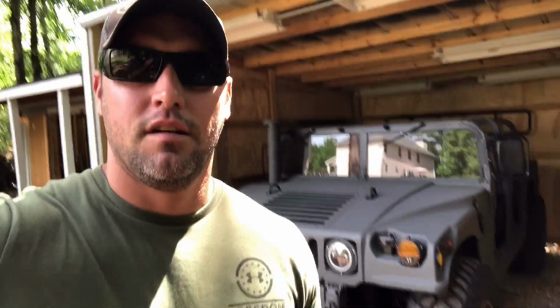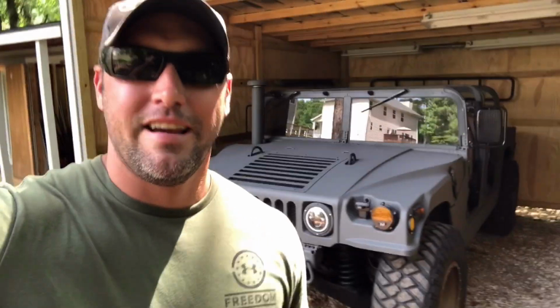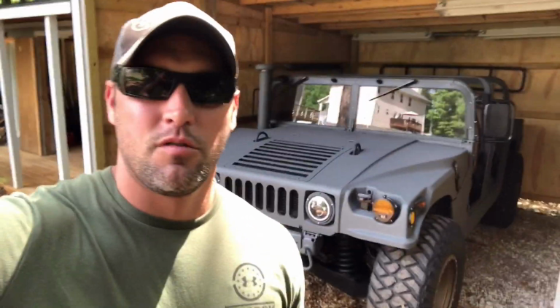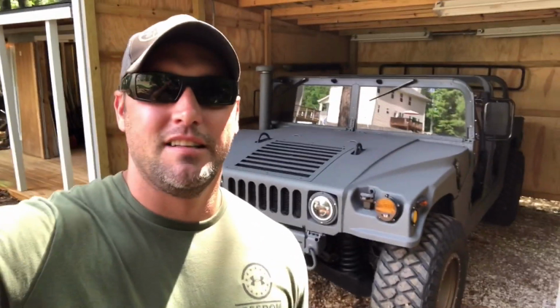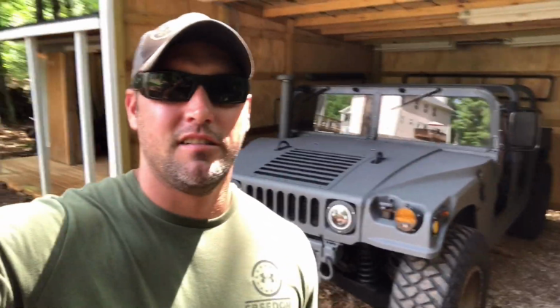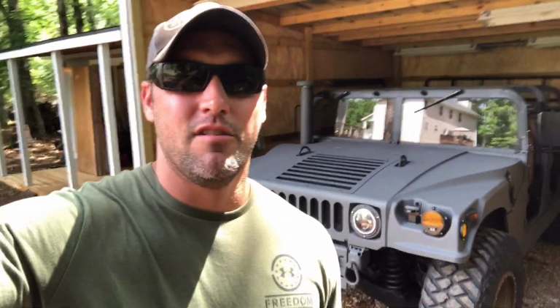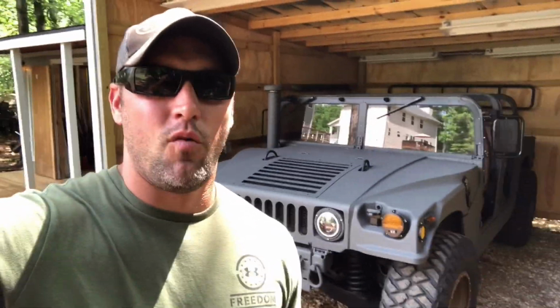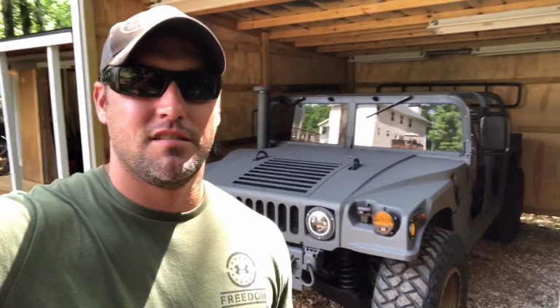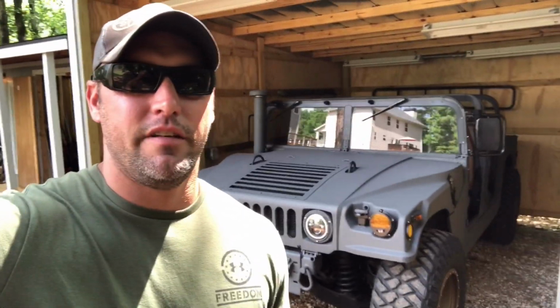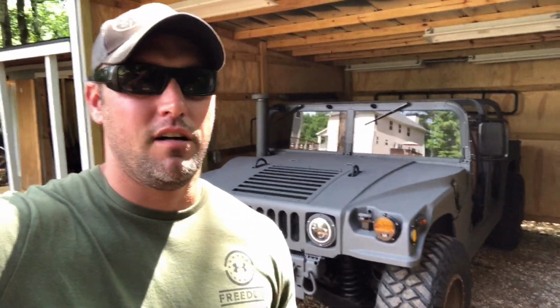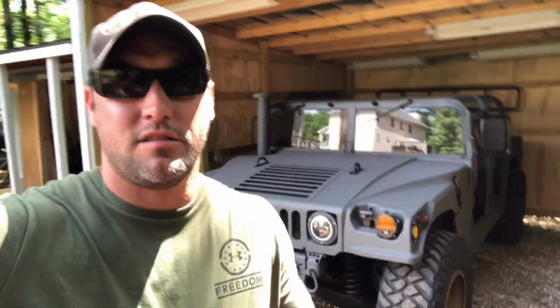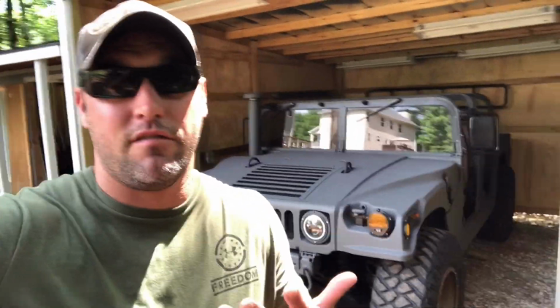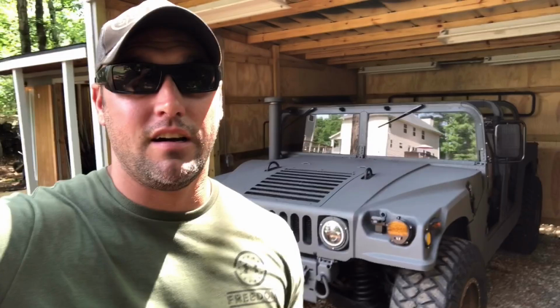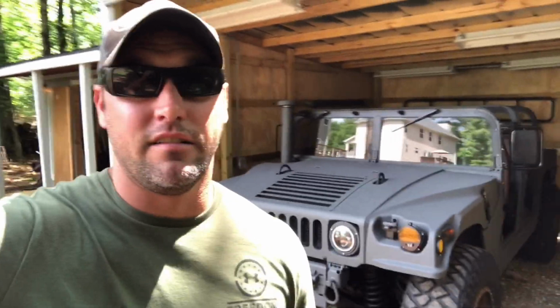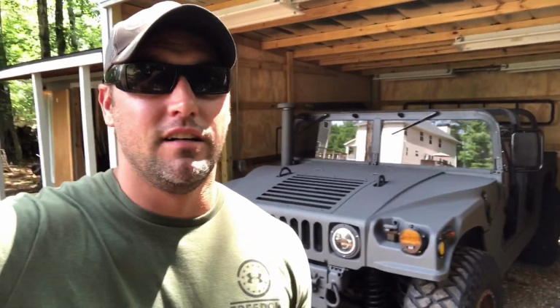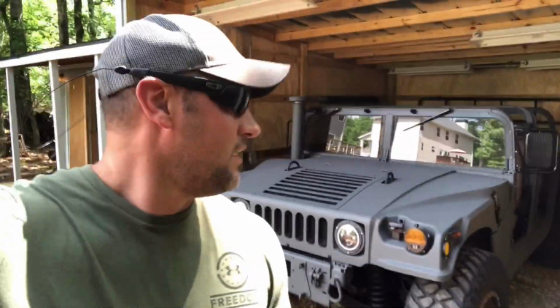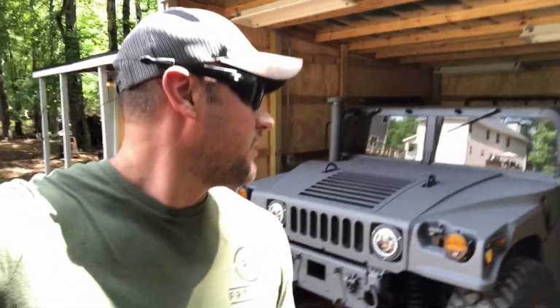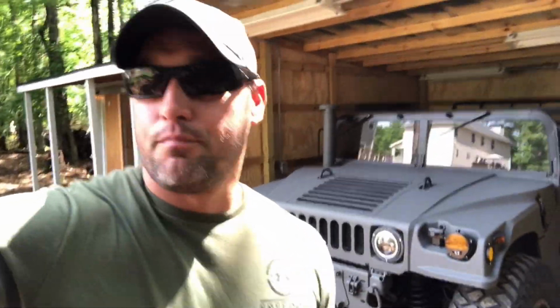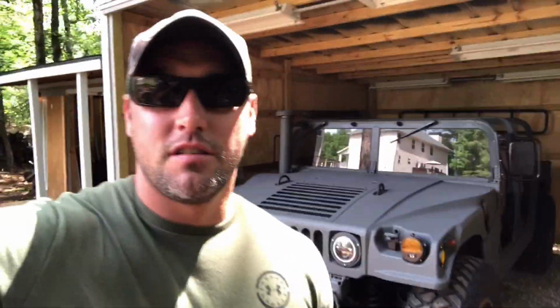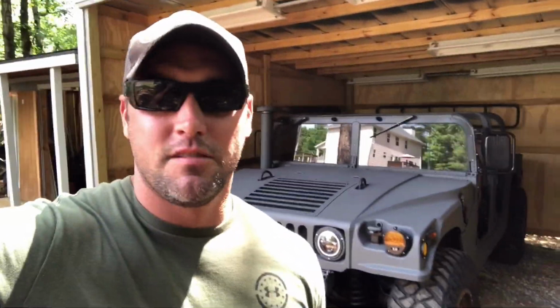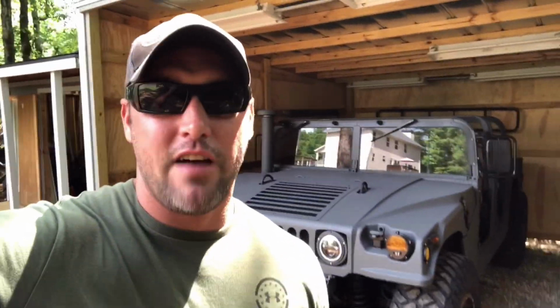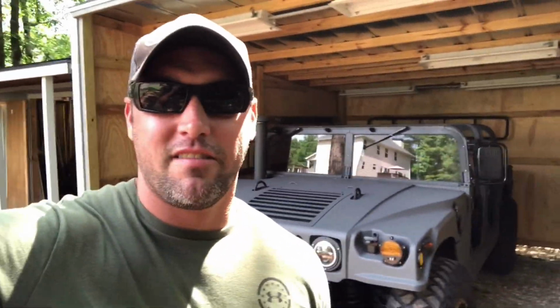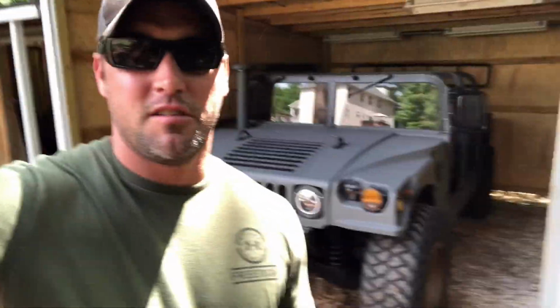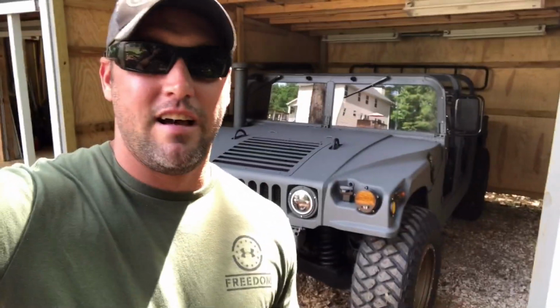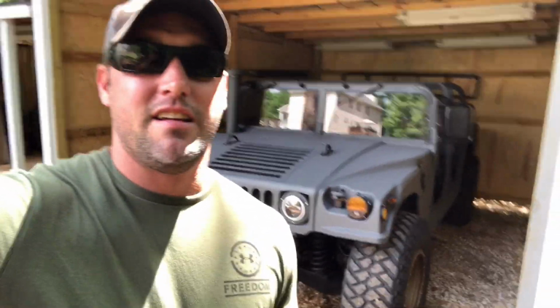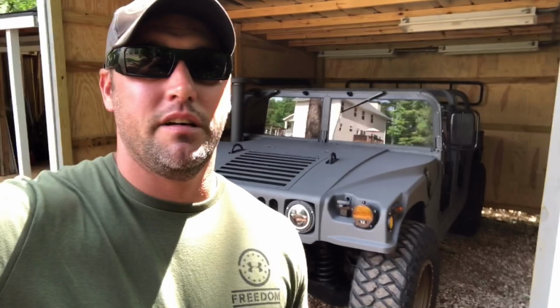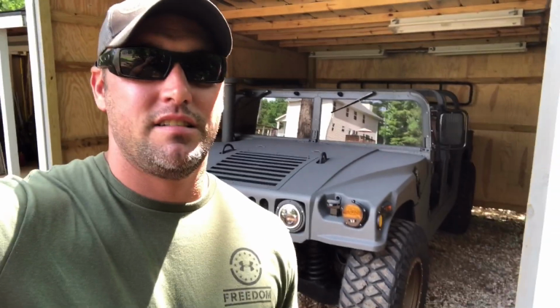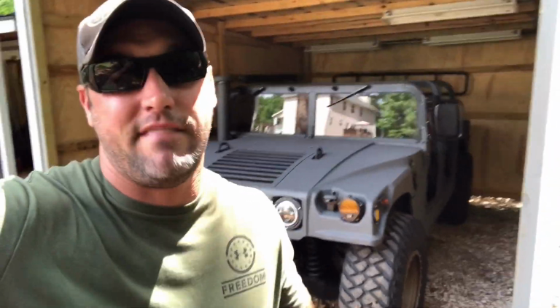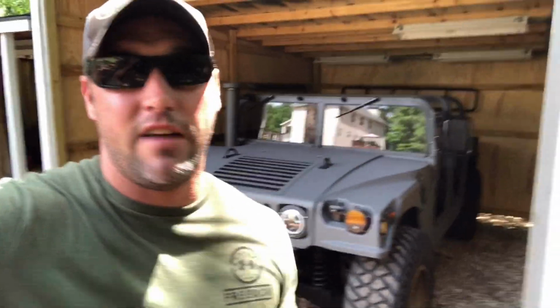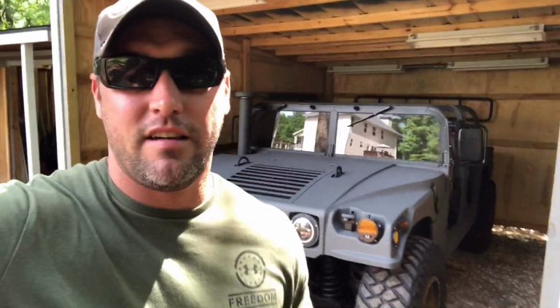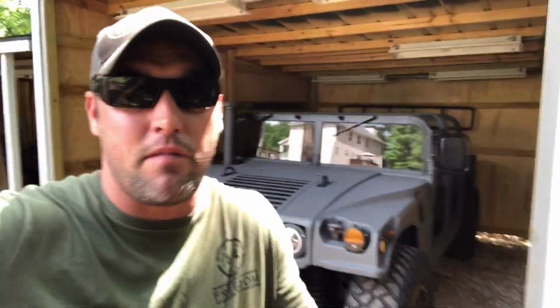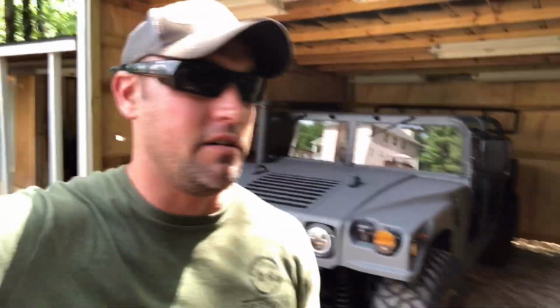Hey guys, welcome back to the channel. I know it's been a while since I put a video out. I just don't have any content right now. I could throw some videos of me driving this thing around, which is outstanding, but none of my parts are here.